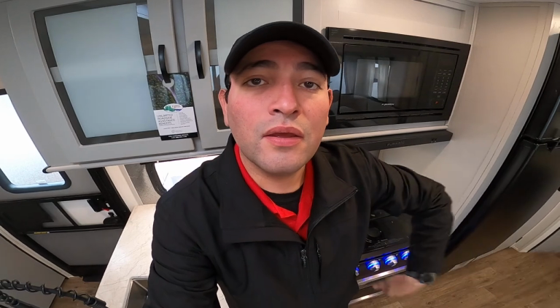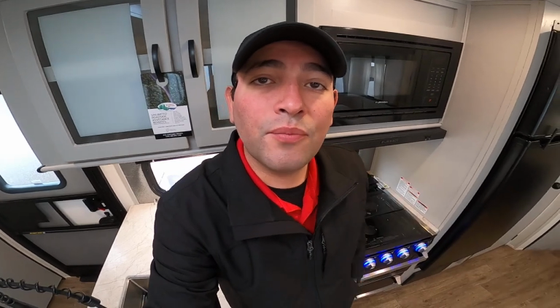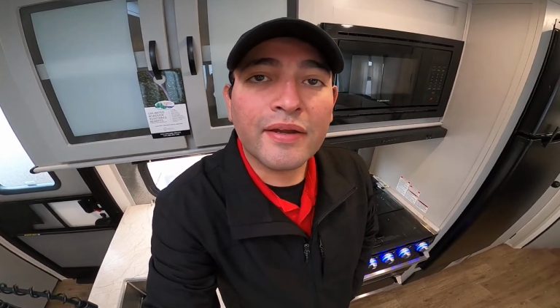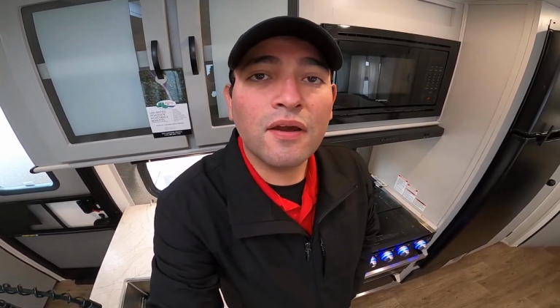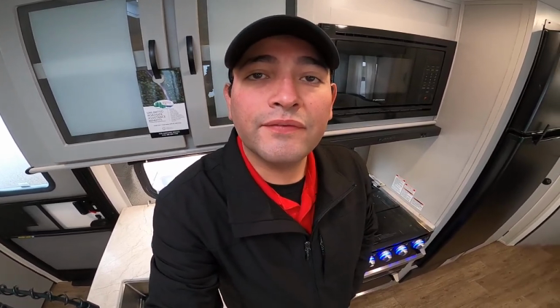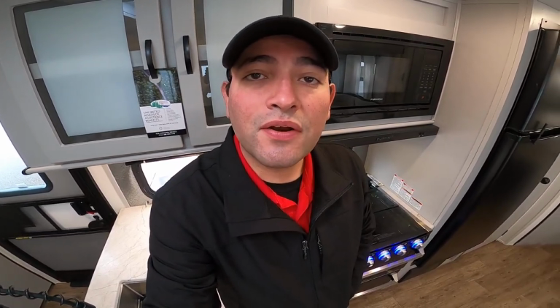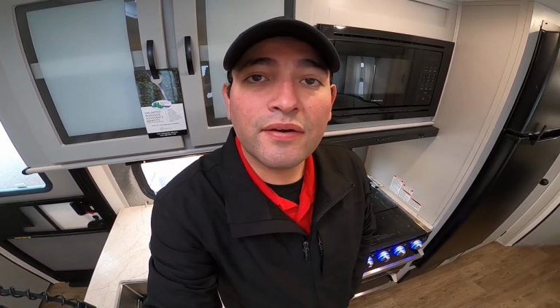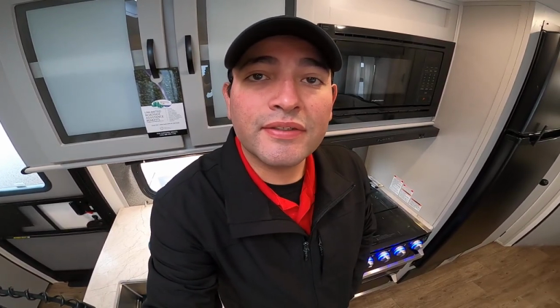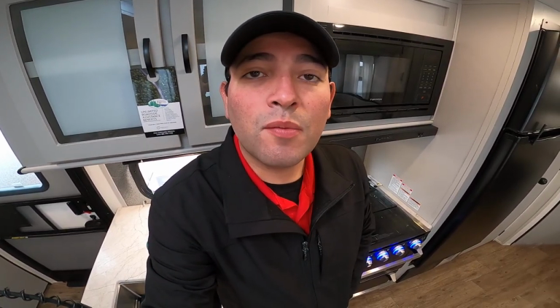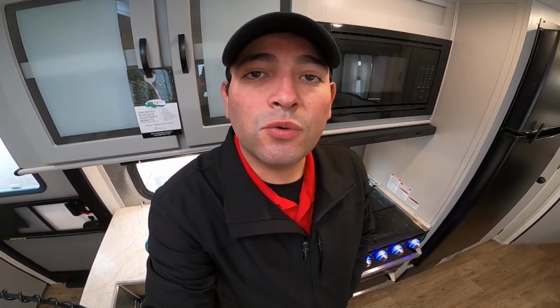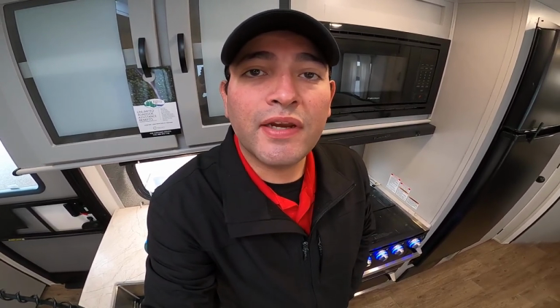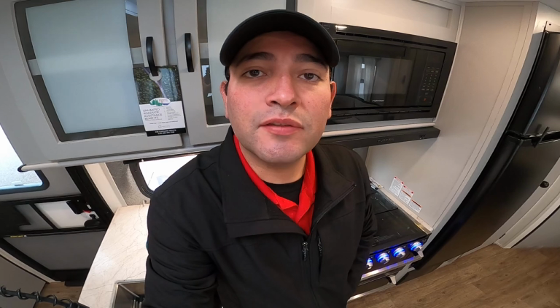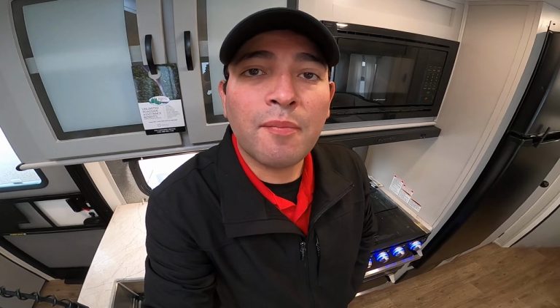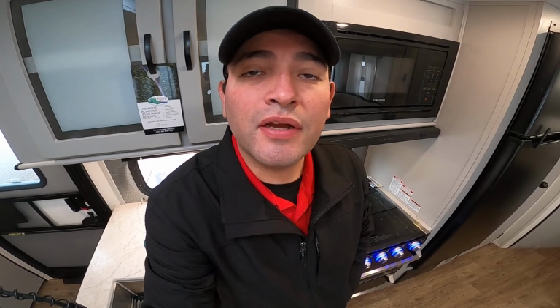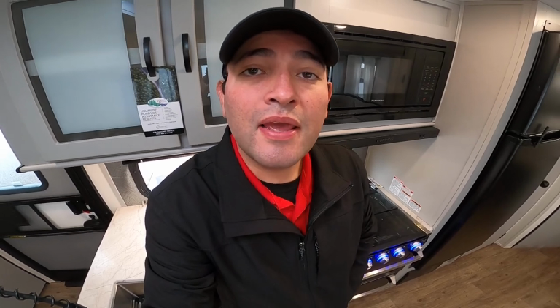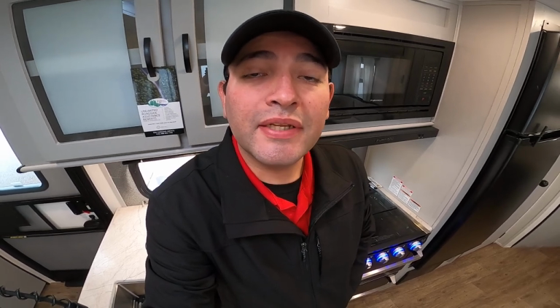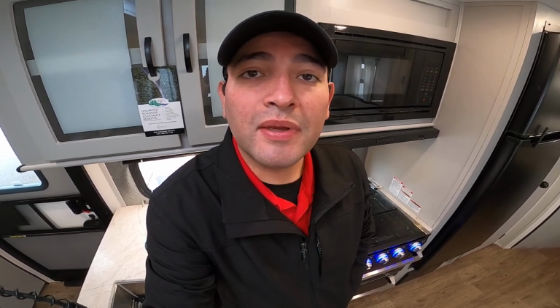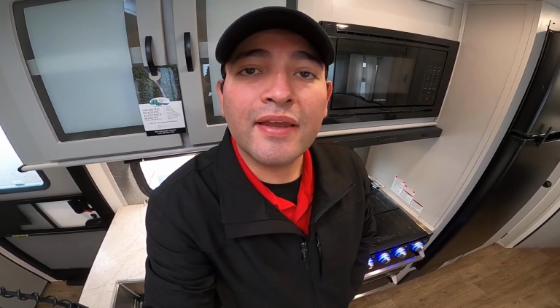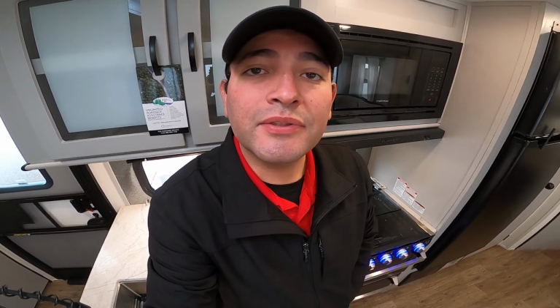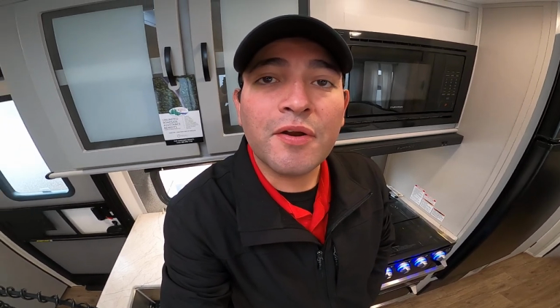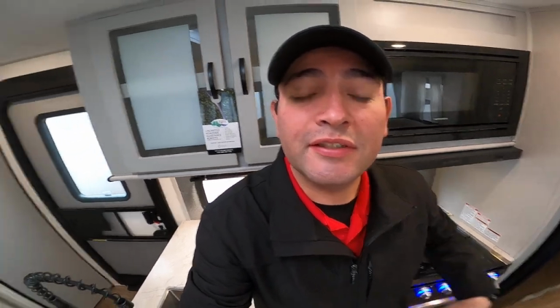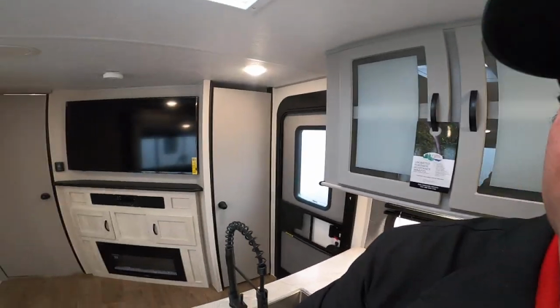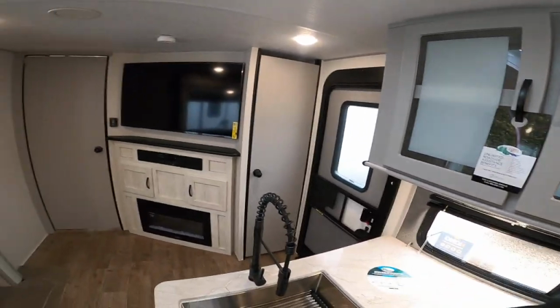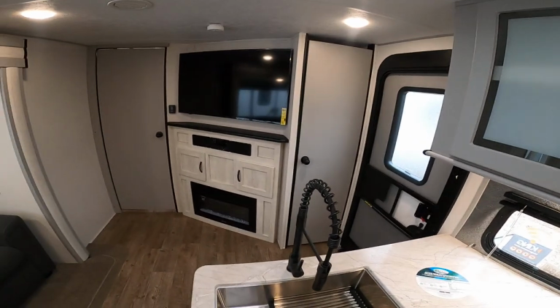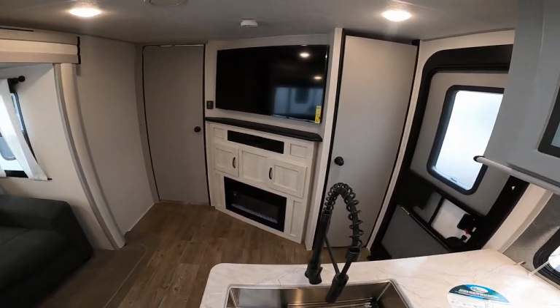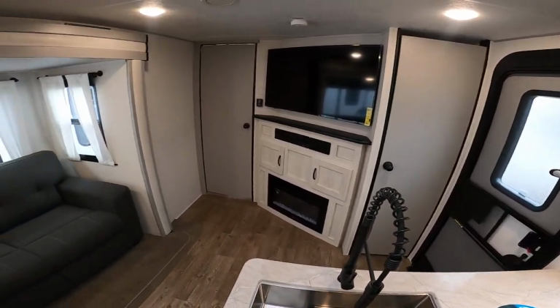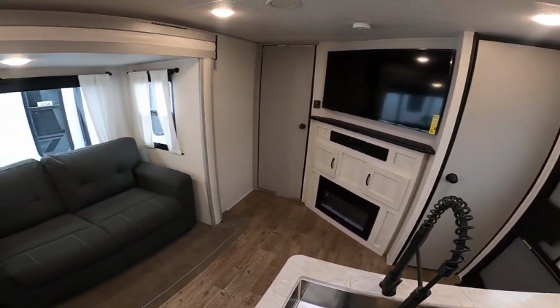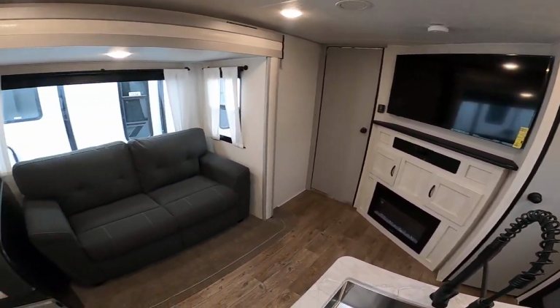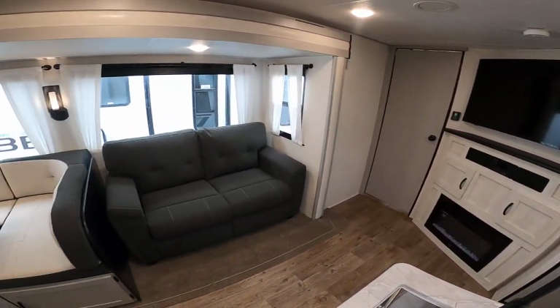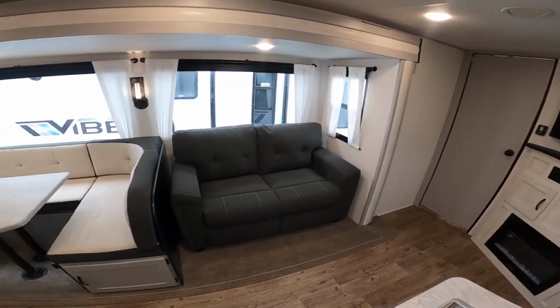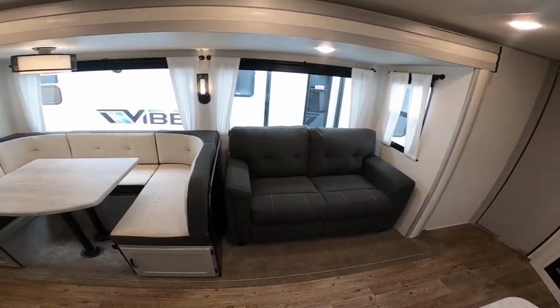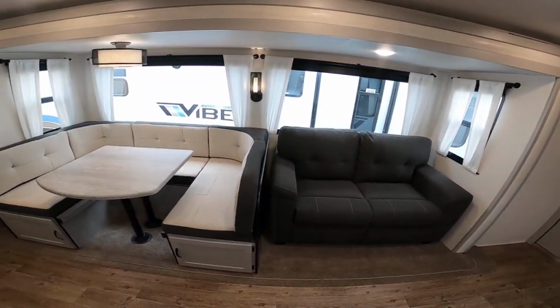Good morning, Erica. It's Nico from Cliff Jones RV here in Sealy. I want to make this quick video to say thanks so much for coming by with your husband, spending time with me, and giving me the opportunity to earn your business. We're inside this awesome 2021 Forest River Vibe 26BH.